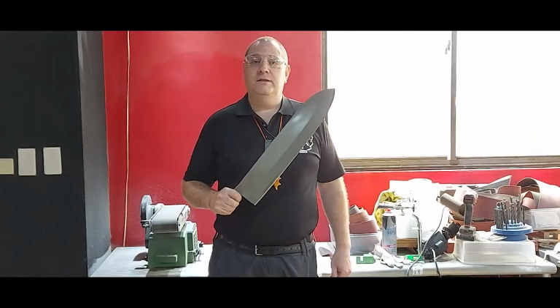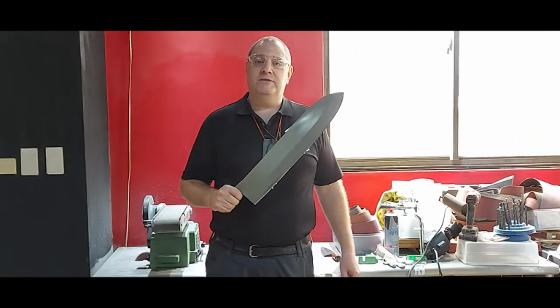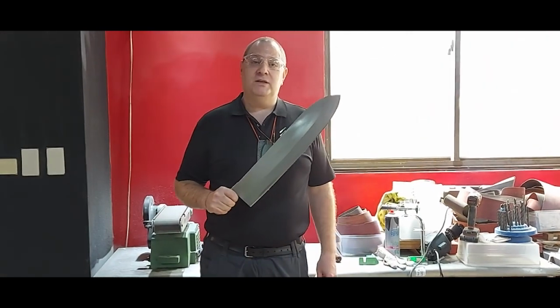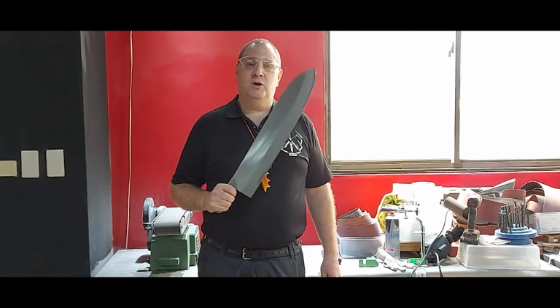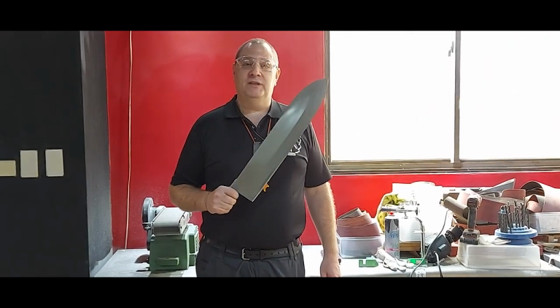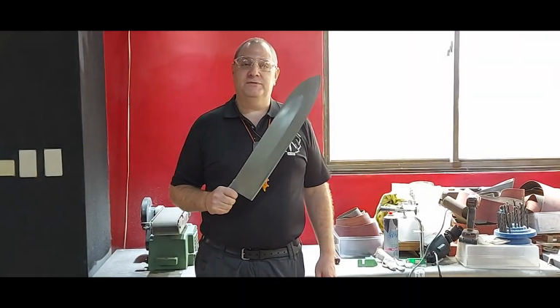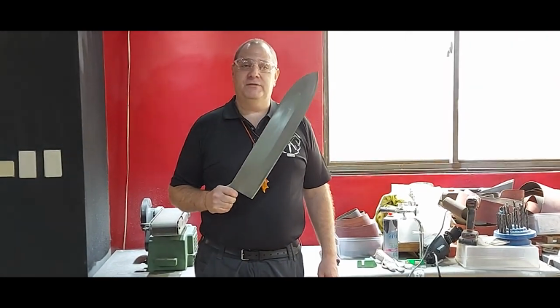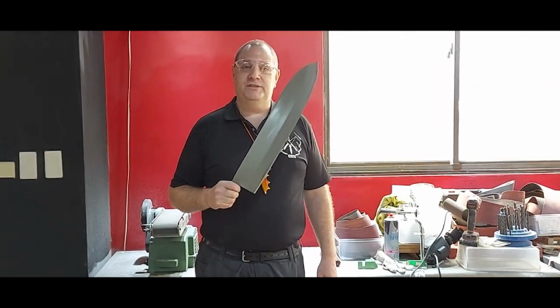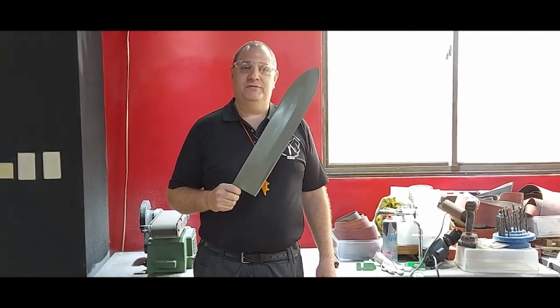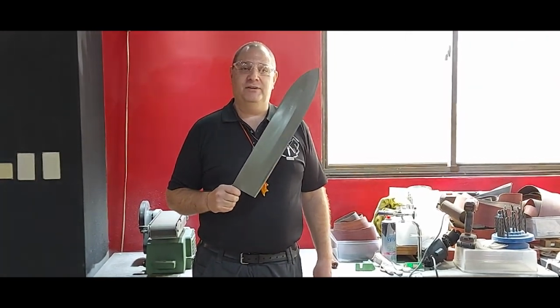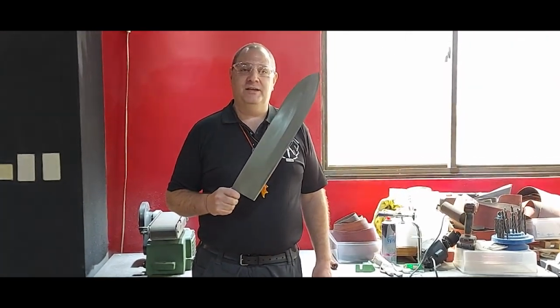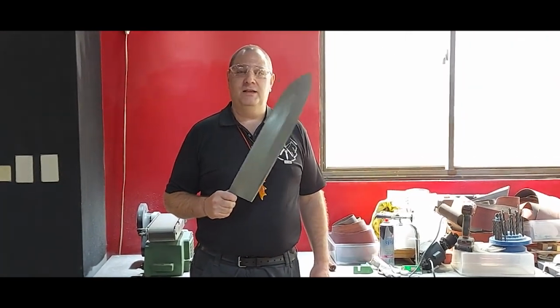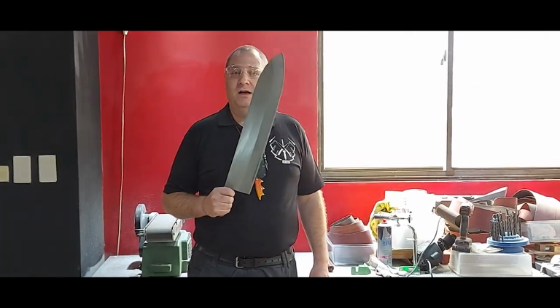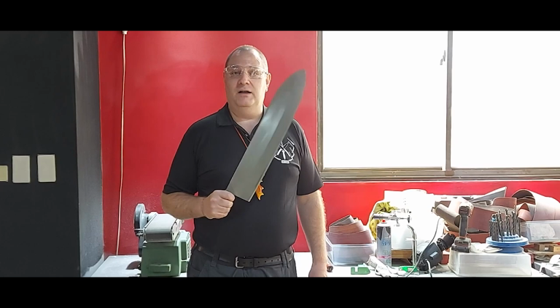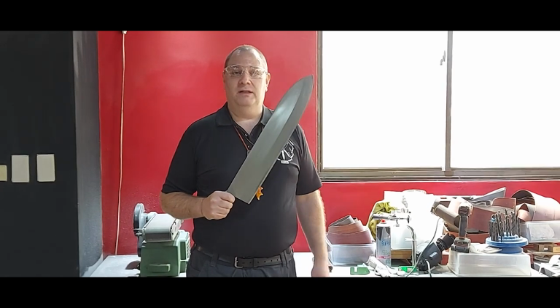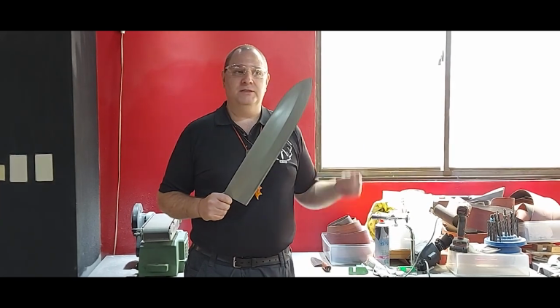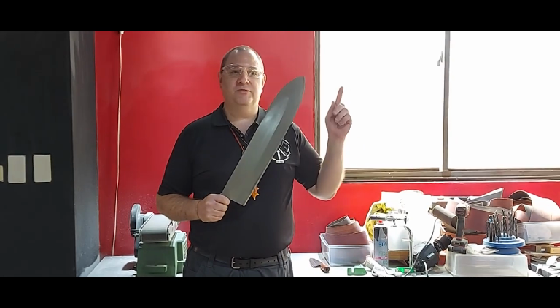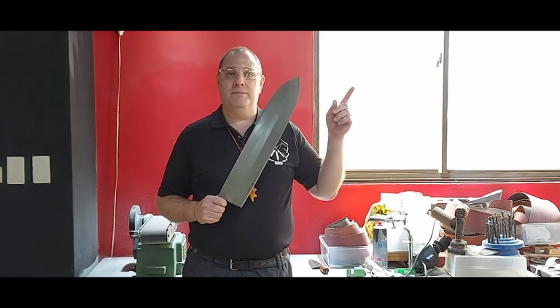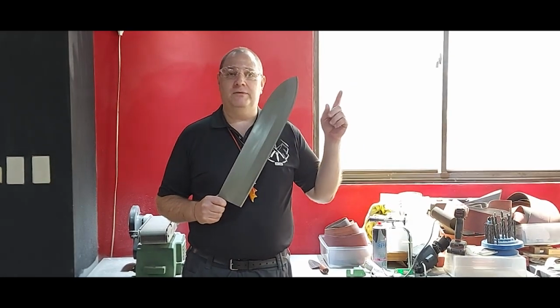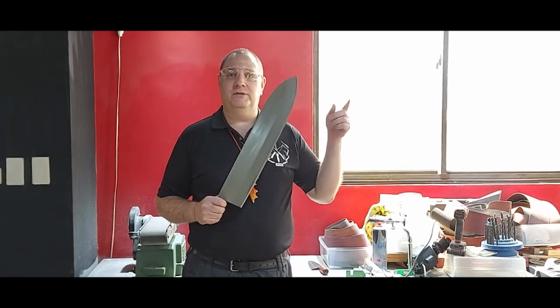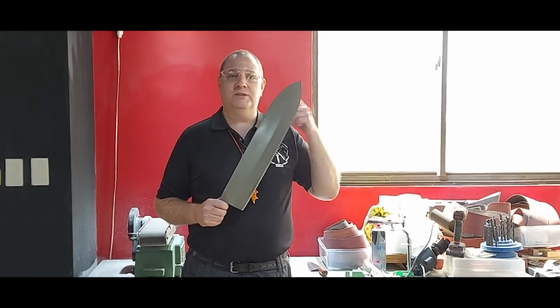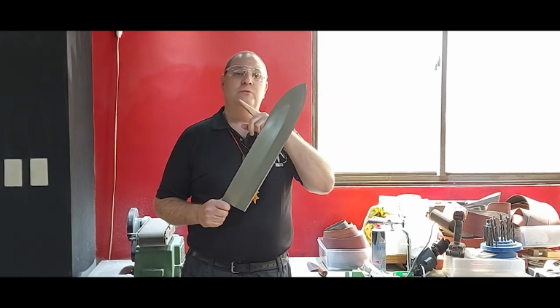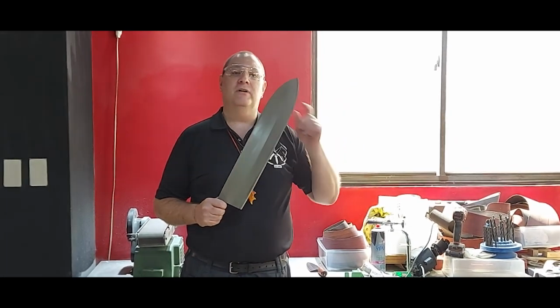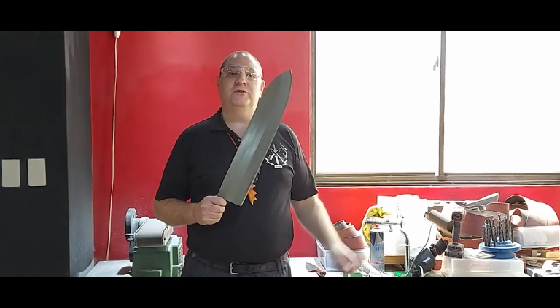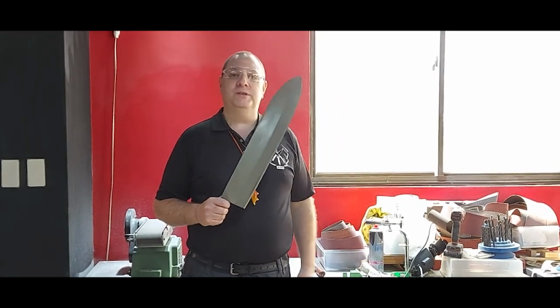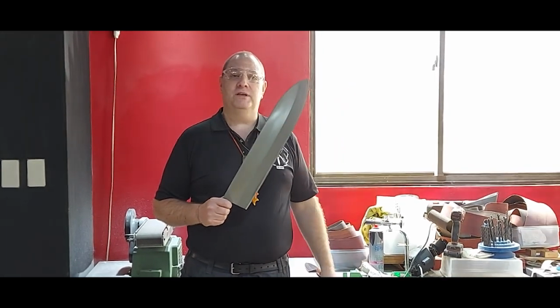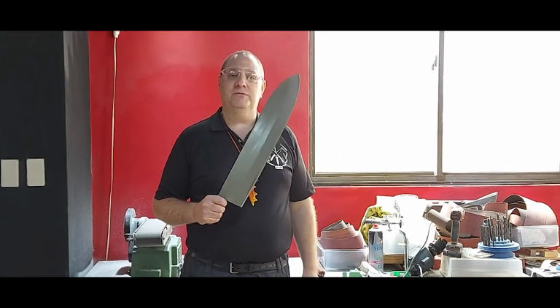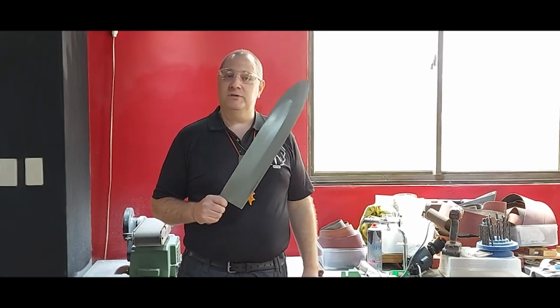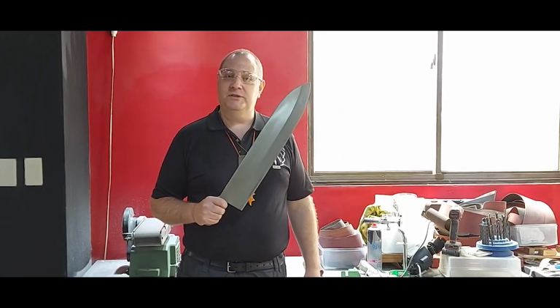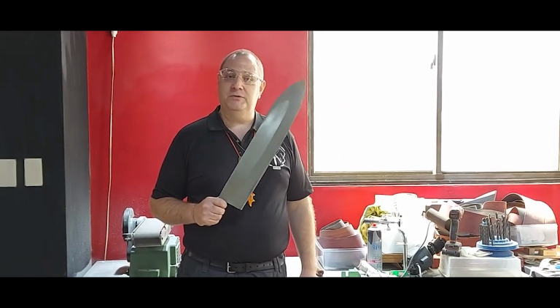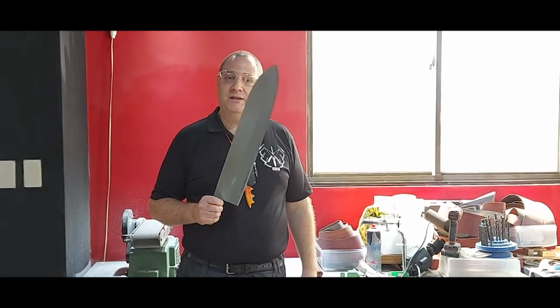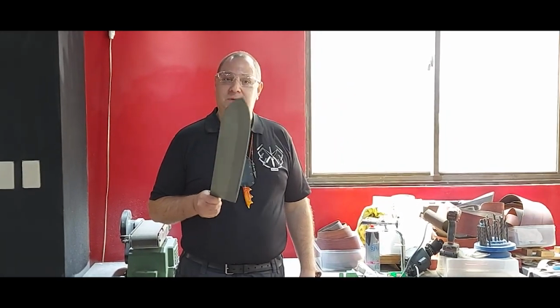Thanks for watching. I hope you liked this video with the GL-500. Like and subscribe over here and watch a few more of our videos please — we look forward to seeing you on the next one.